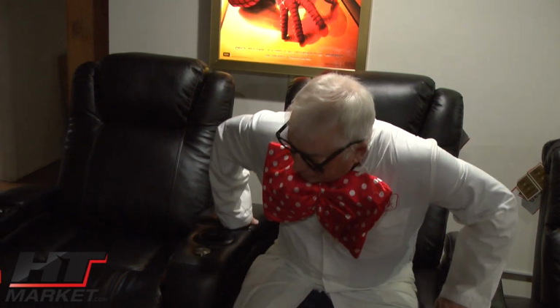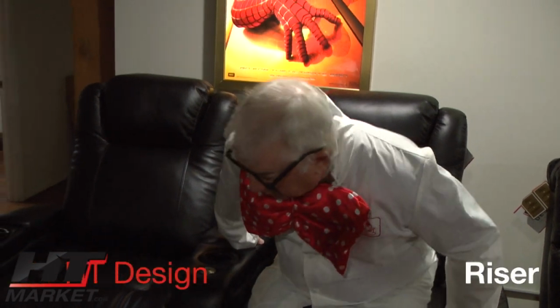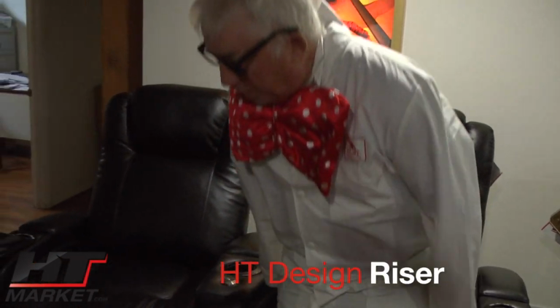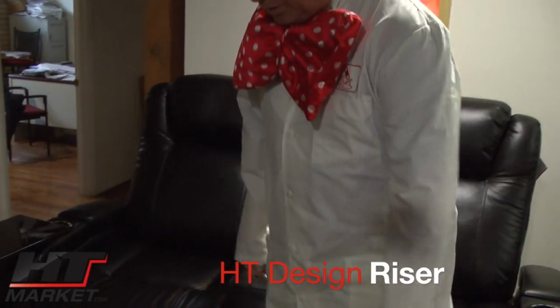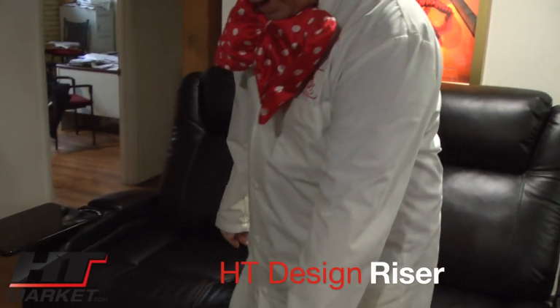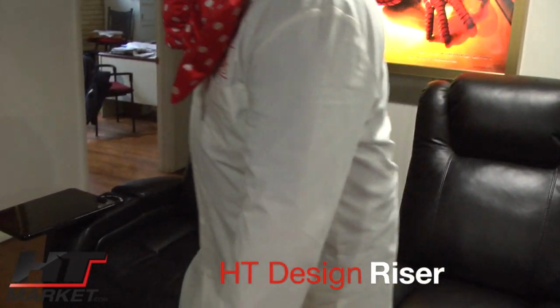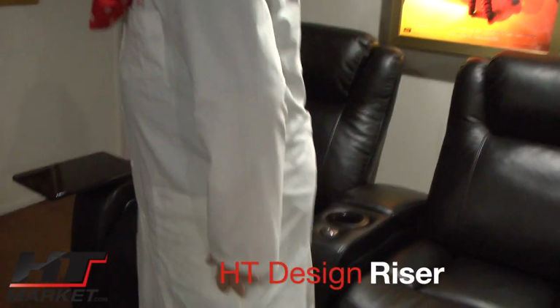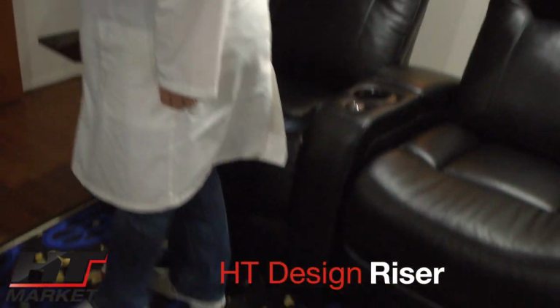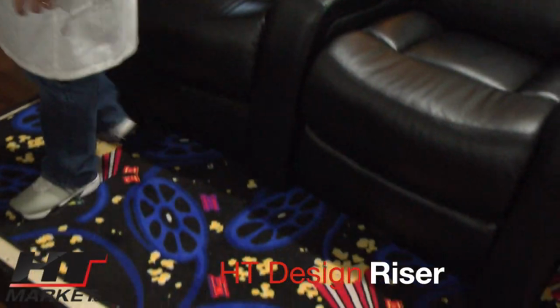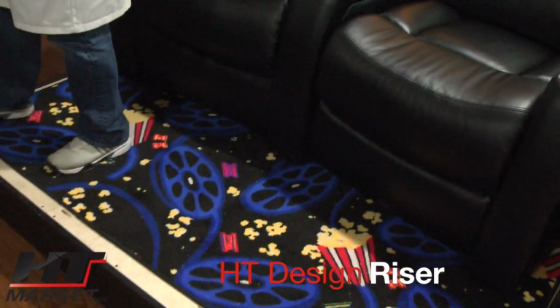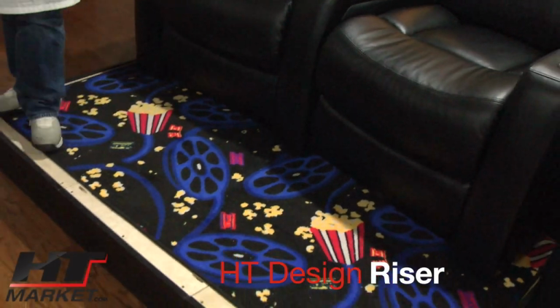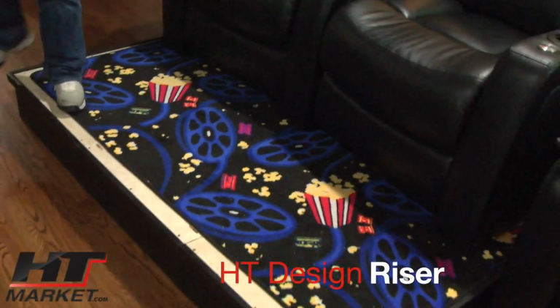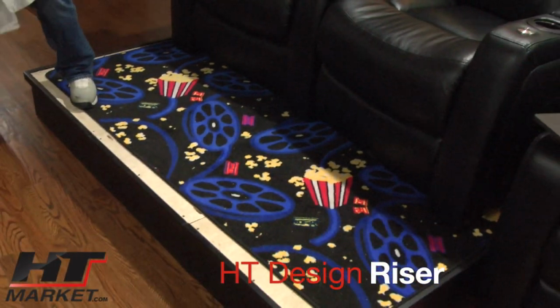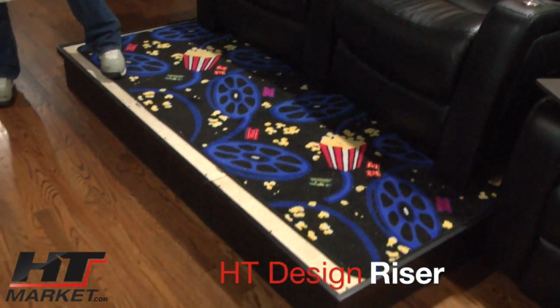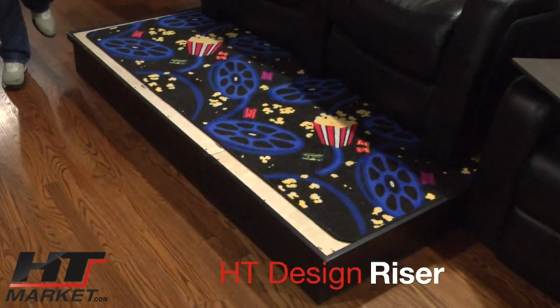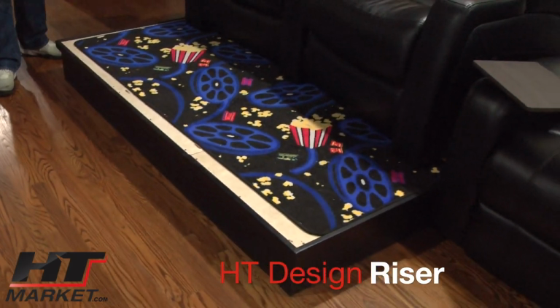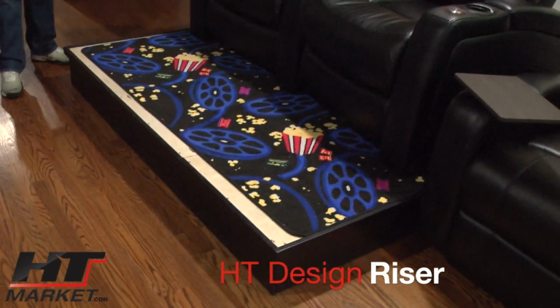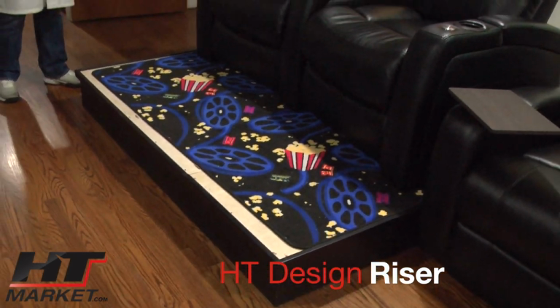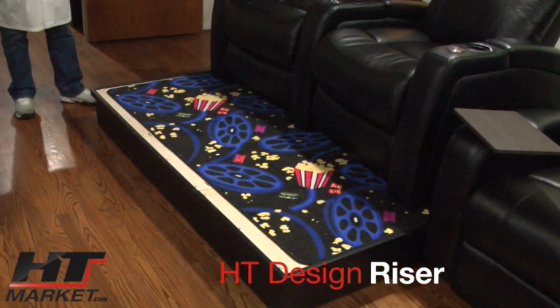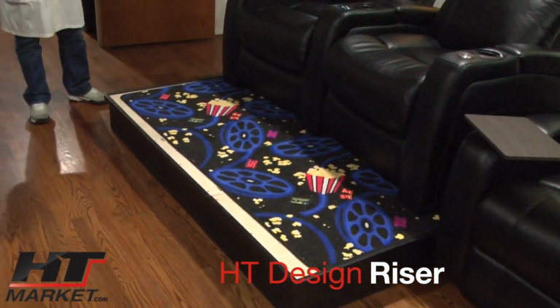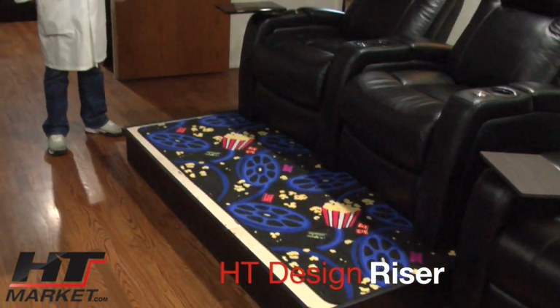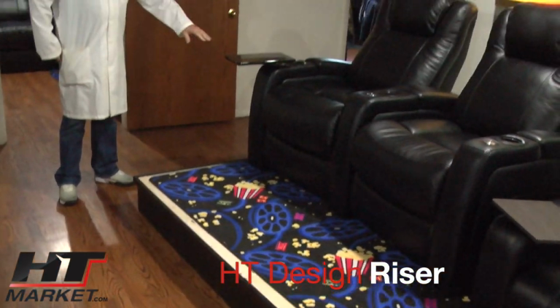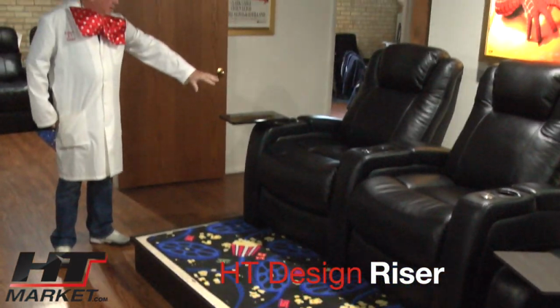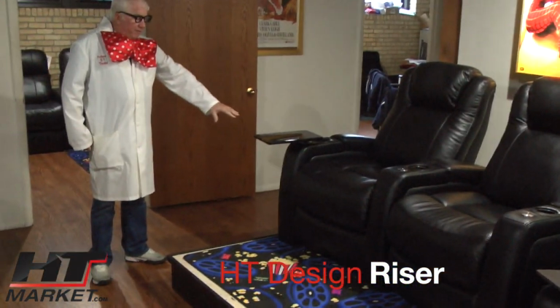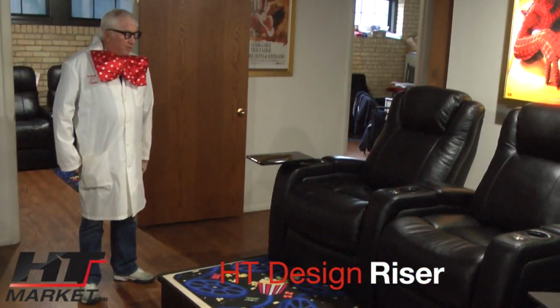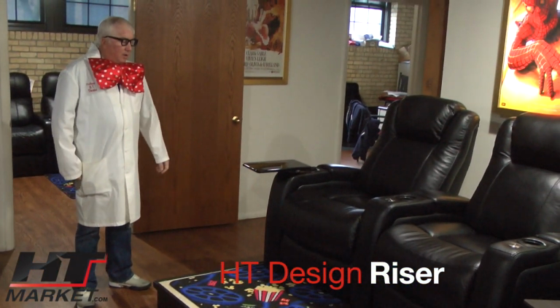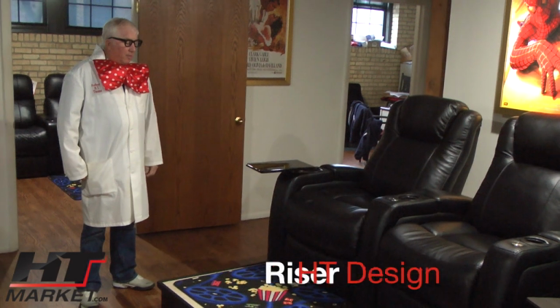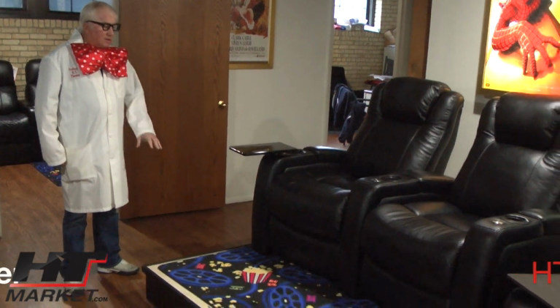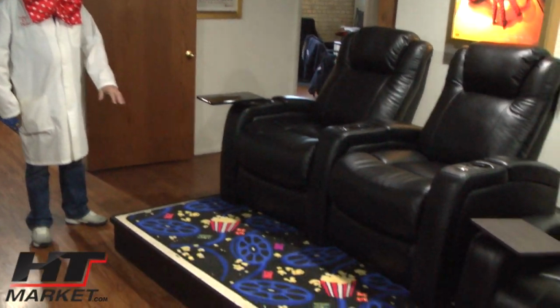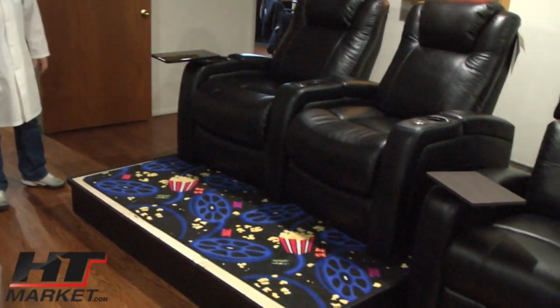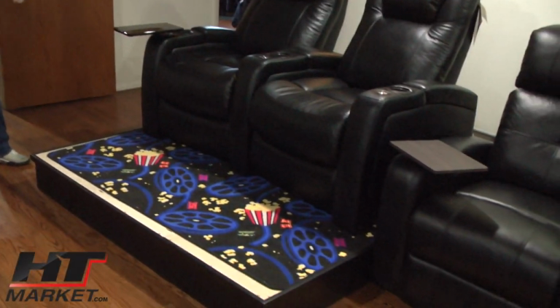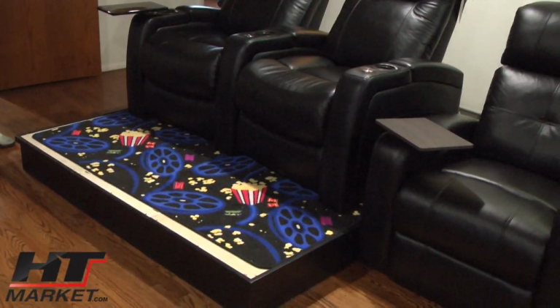Moving across, this is our platform. We sell these platforms in different sizes — either 12 or 8 inches — and they come unfinished for carpet. That's a special order item. All our seats we stock.